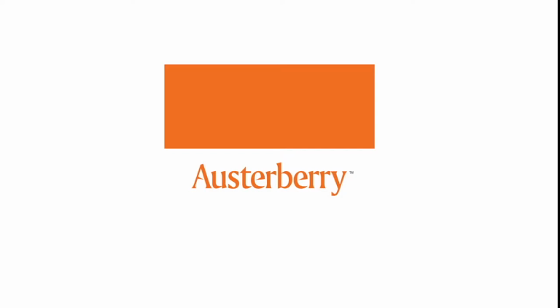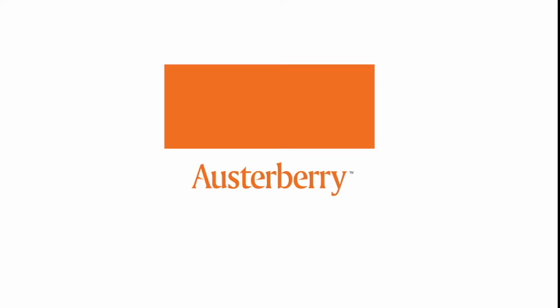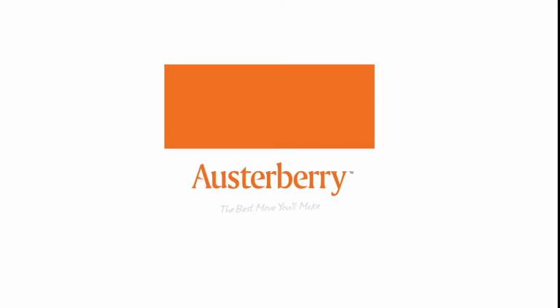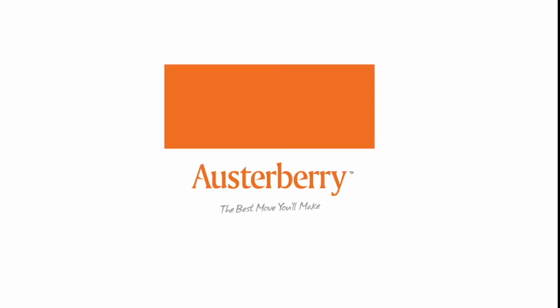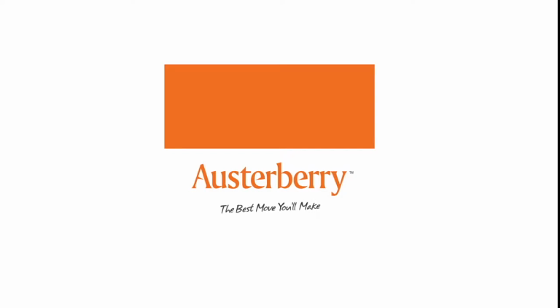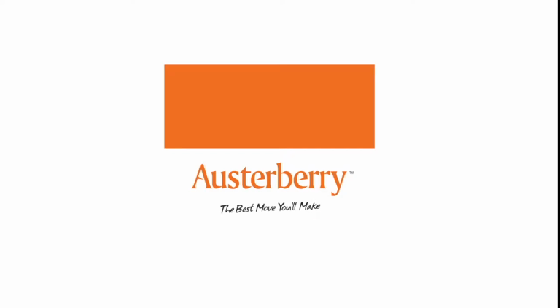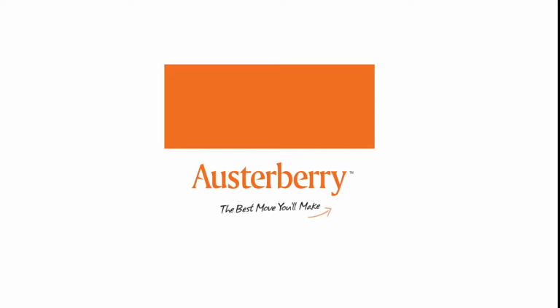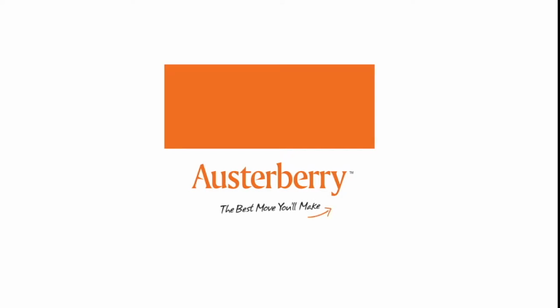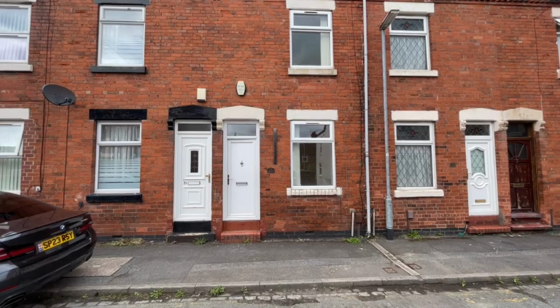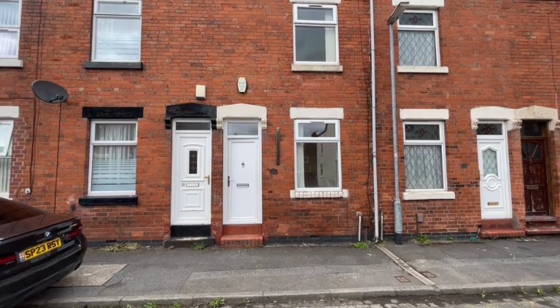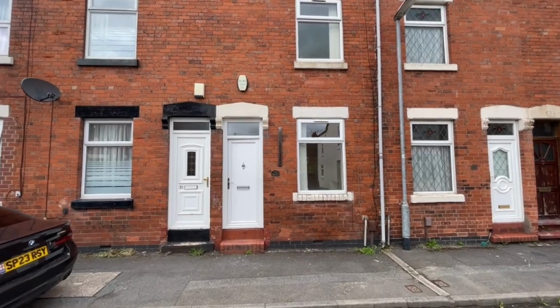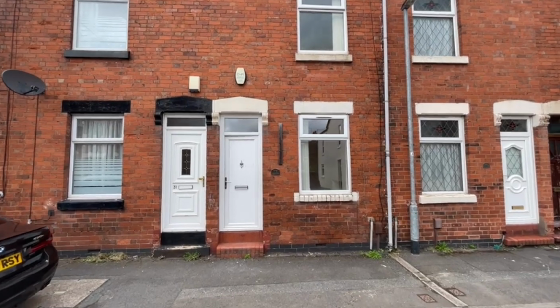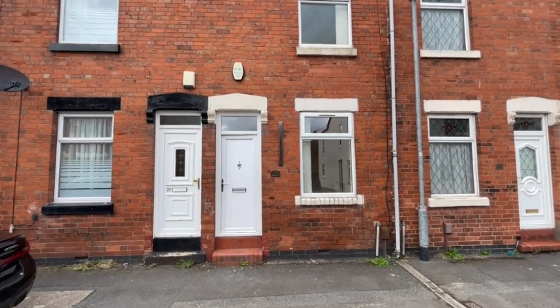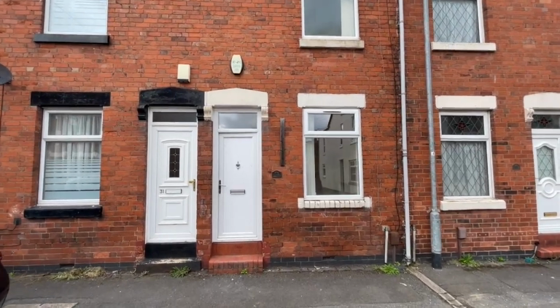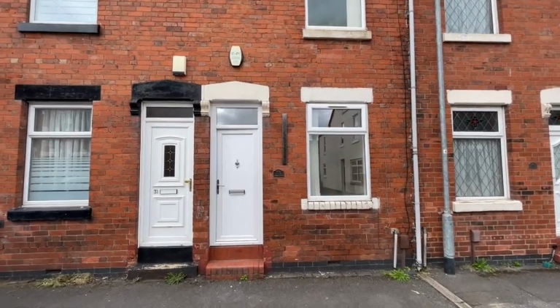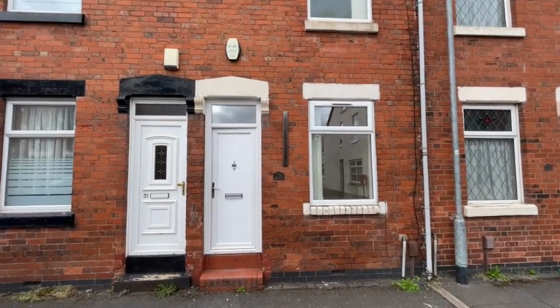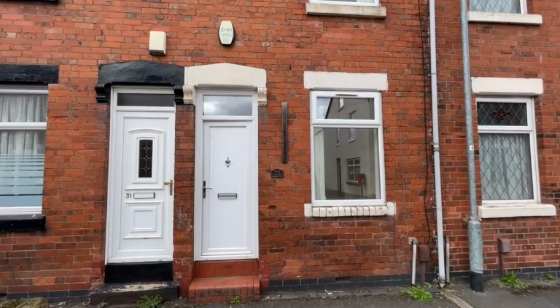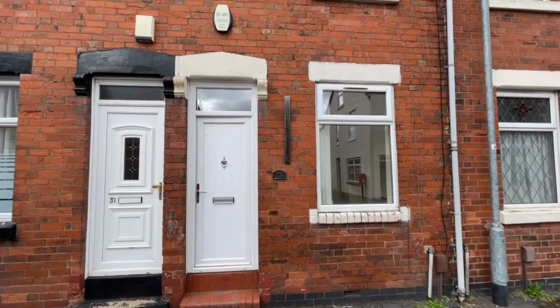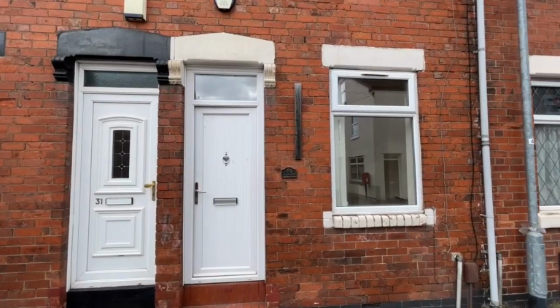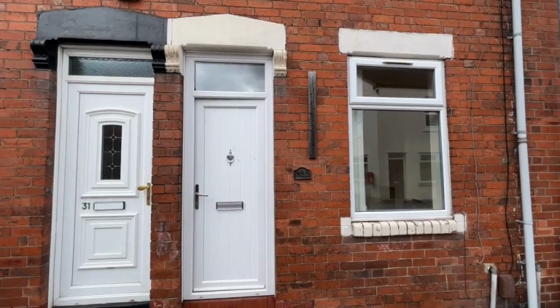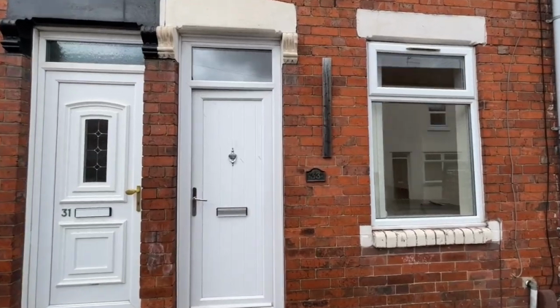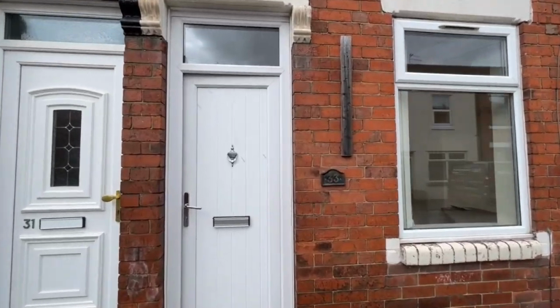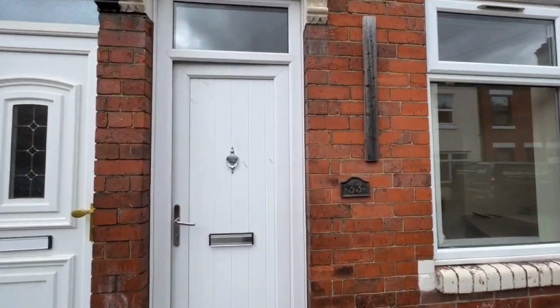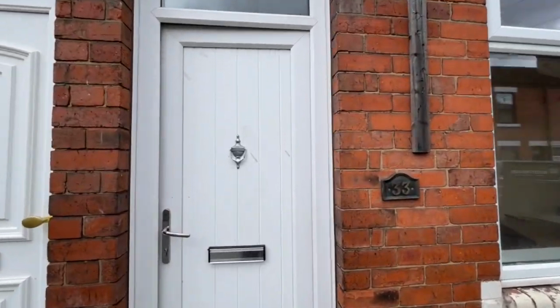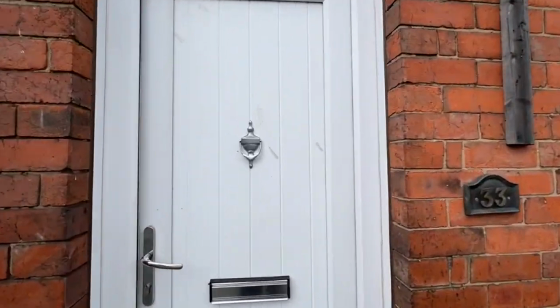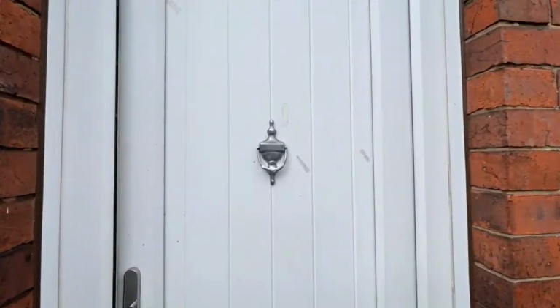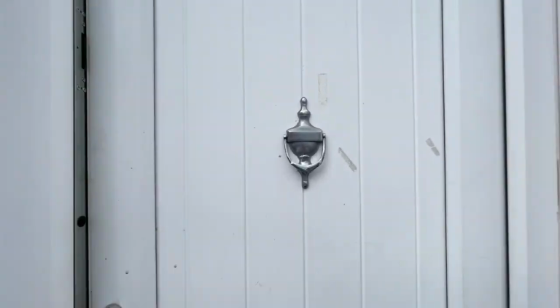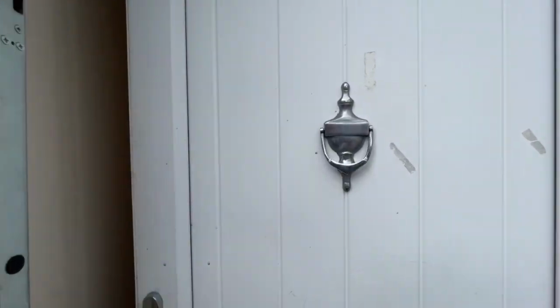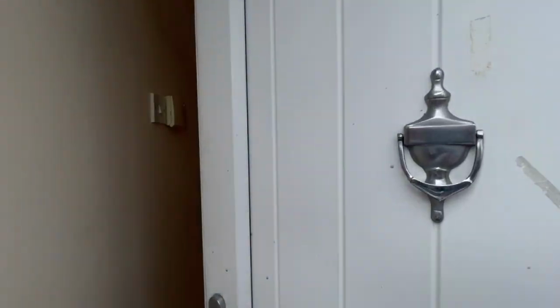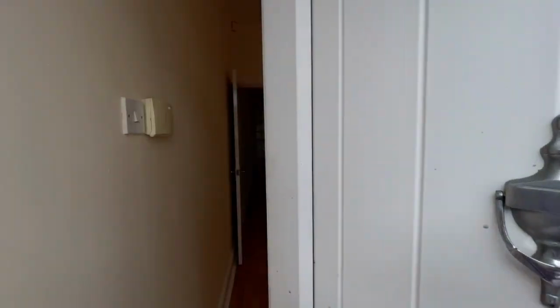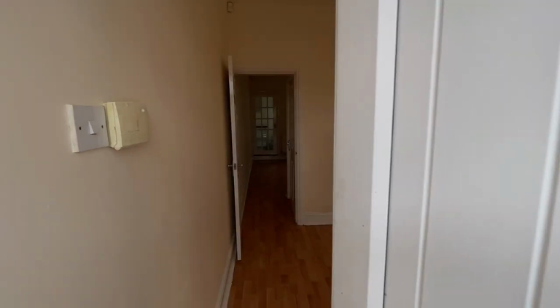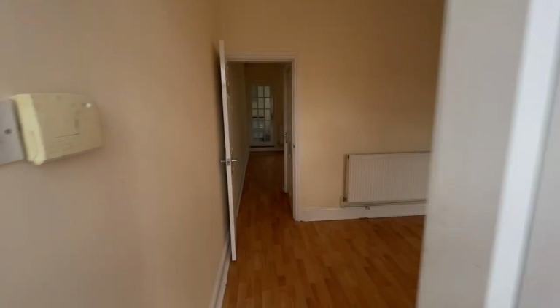Can't get much more of a central location than here on Stubbs Gate in Newcastle Under Lyme. Here is the two bedroom terraced house, so let's go in and take a look around.